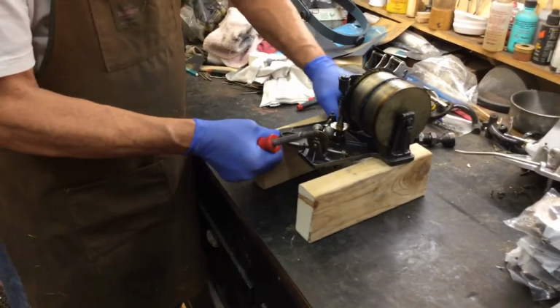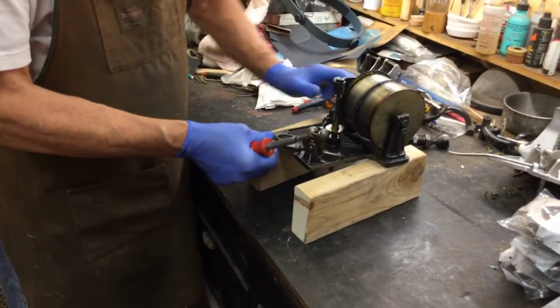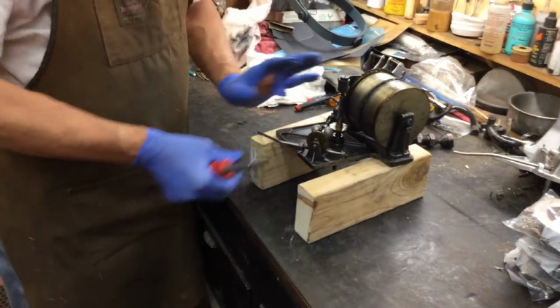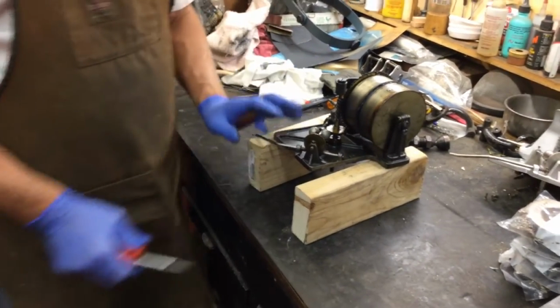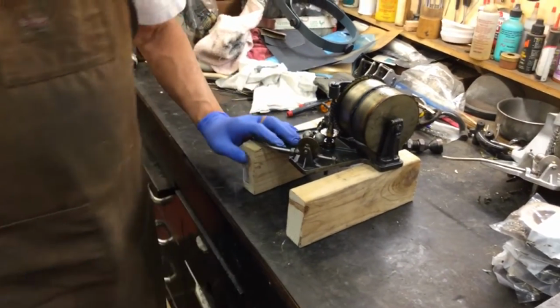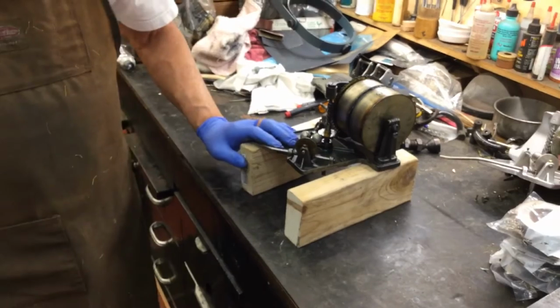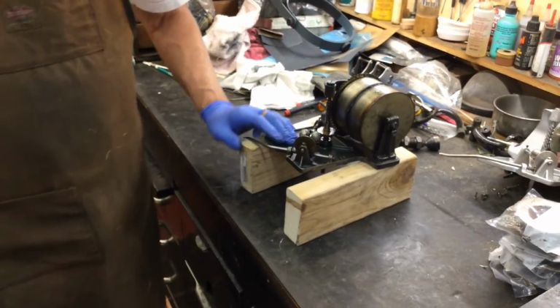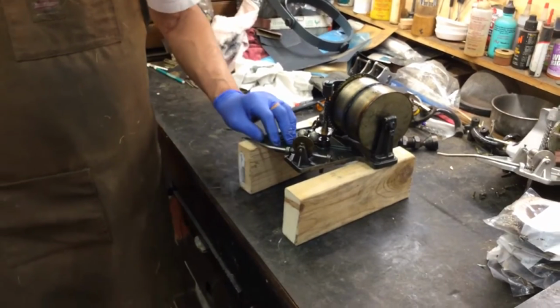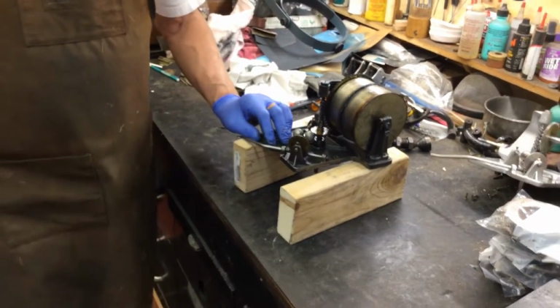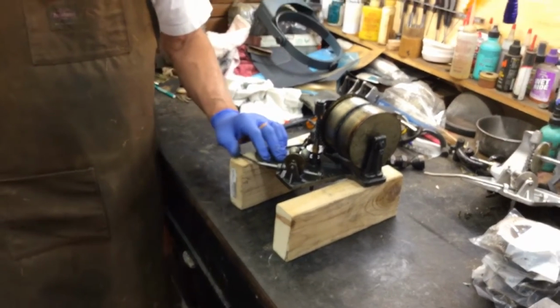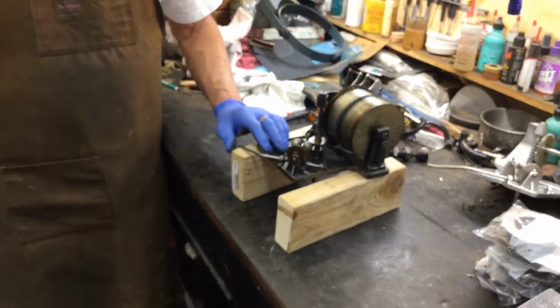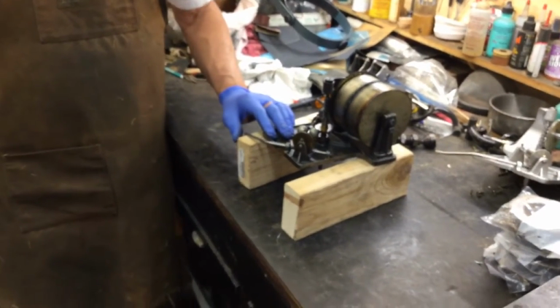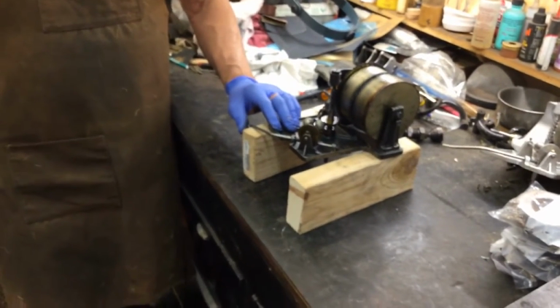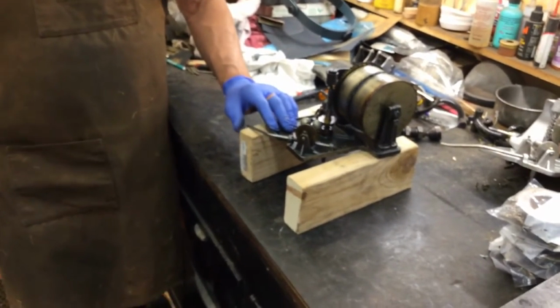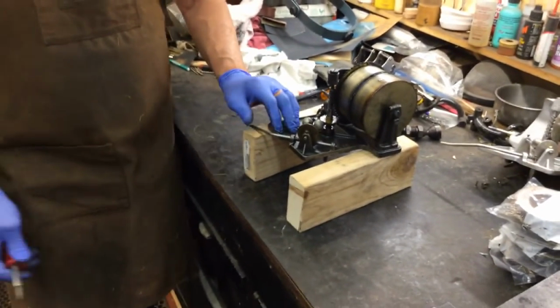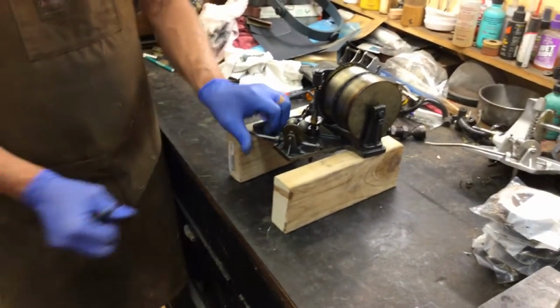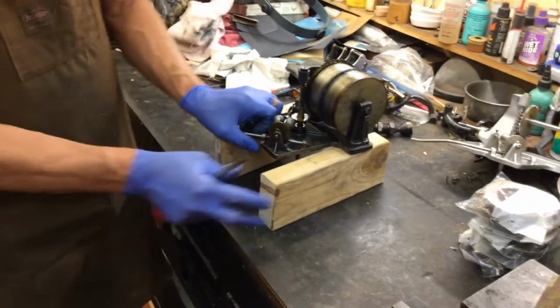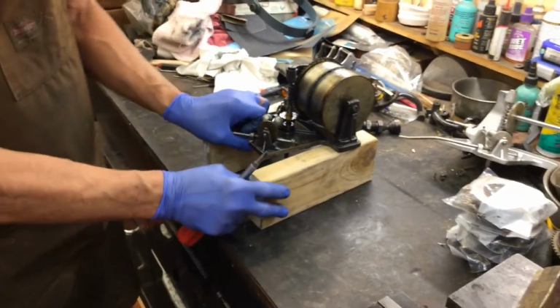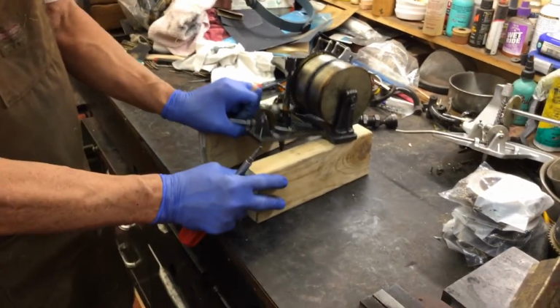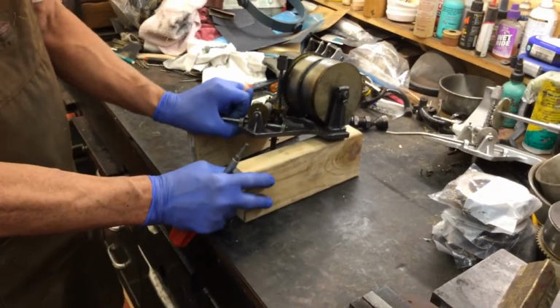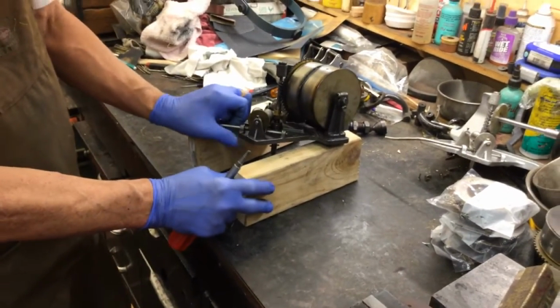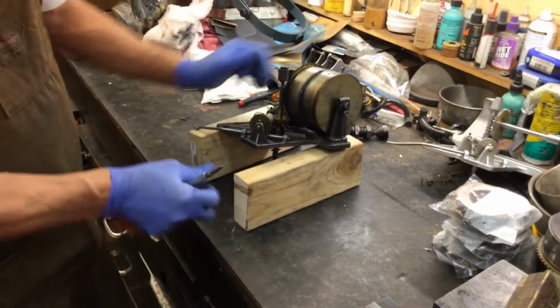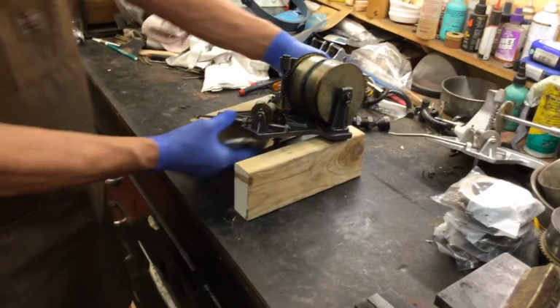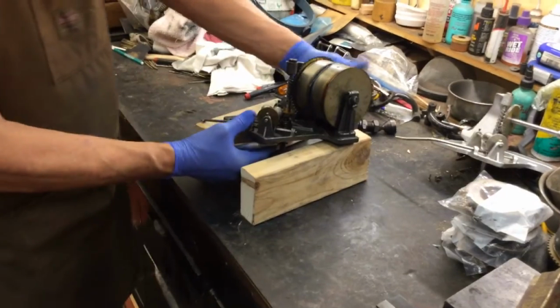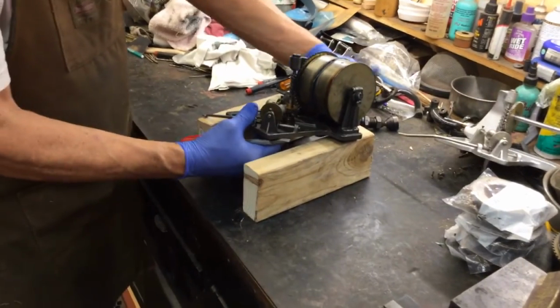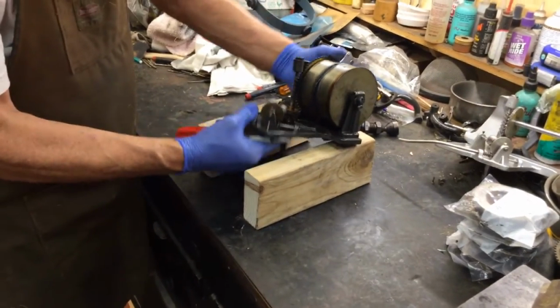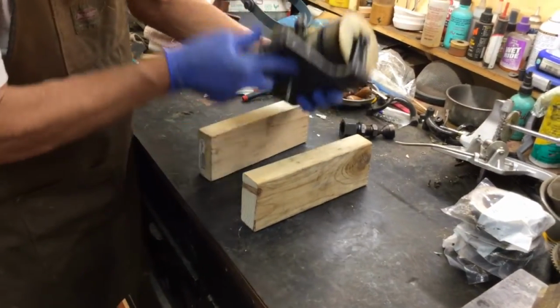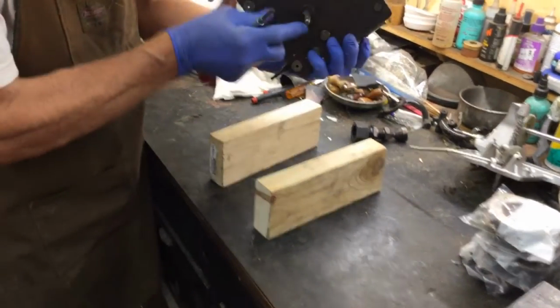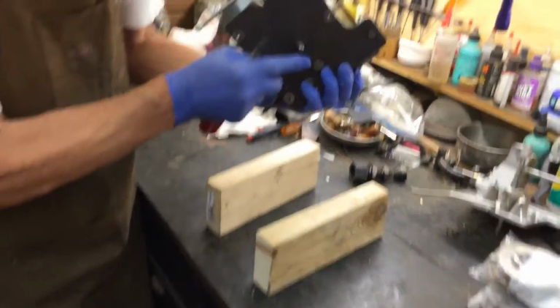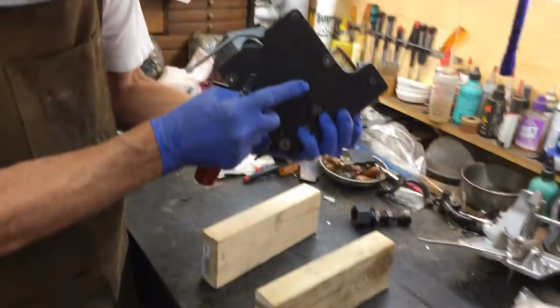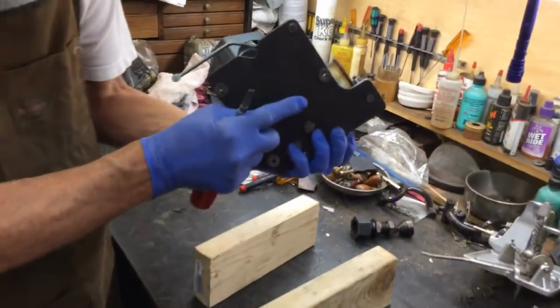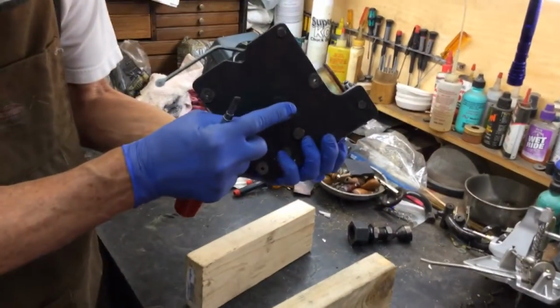The first thing we want to take — you just have those elevated on two pieces of rubber. Why? Because the spindle shaft will hit.